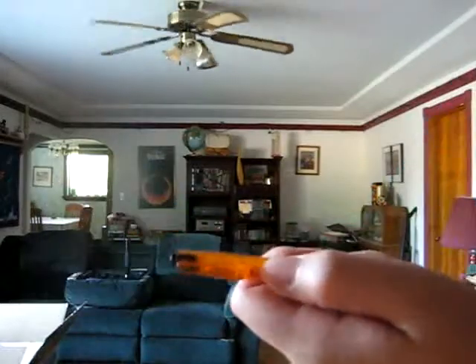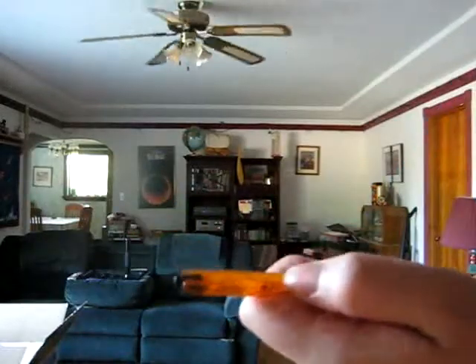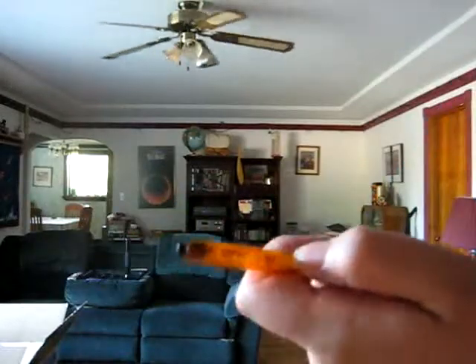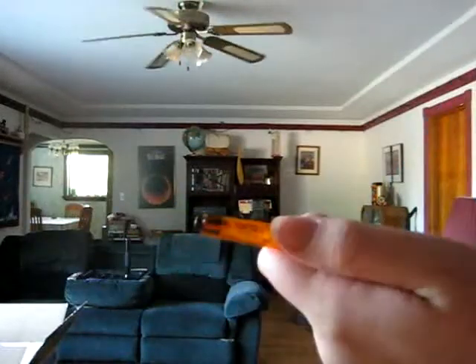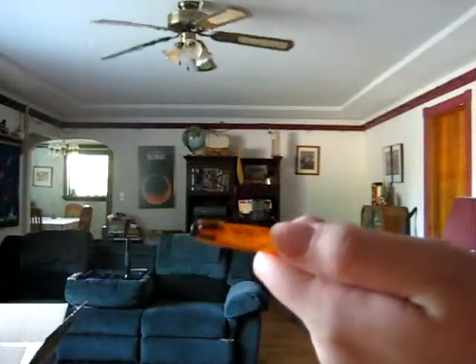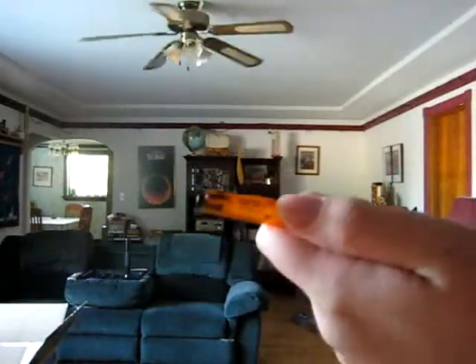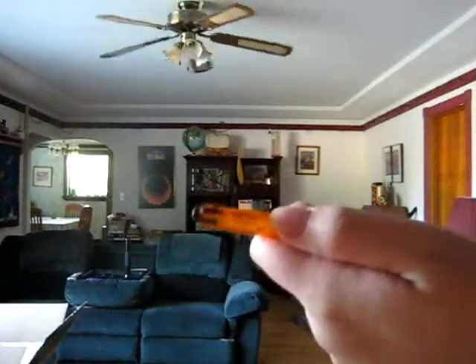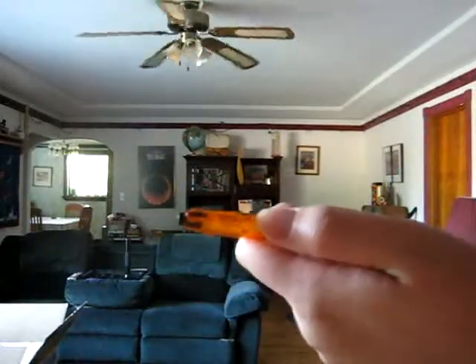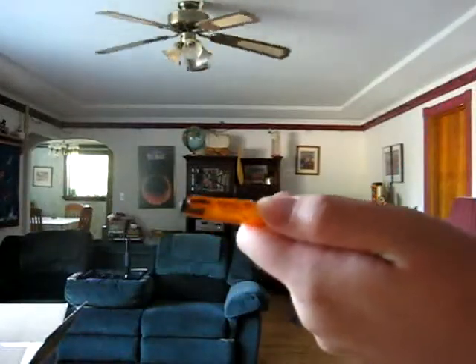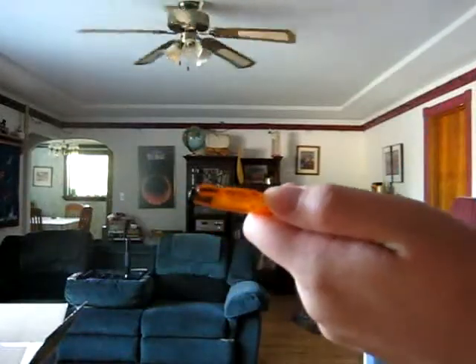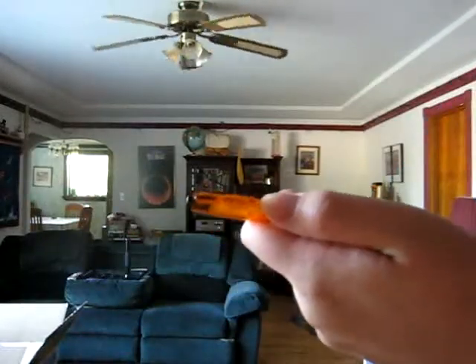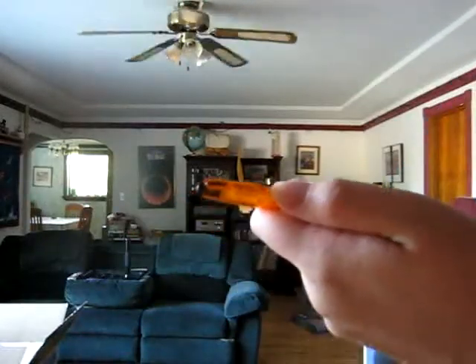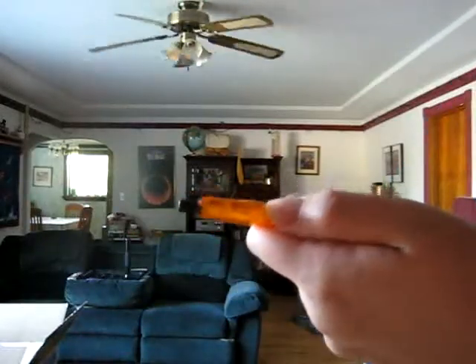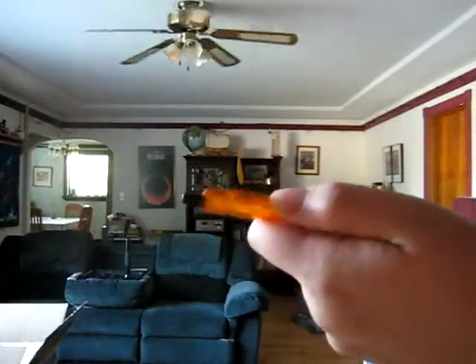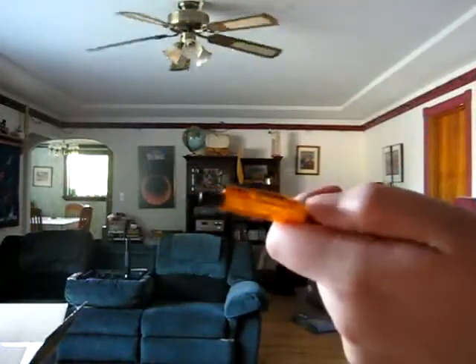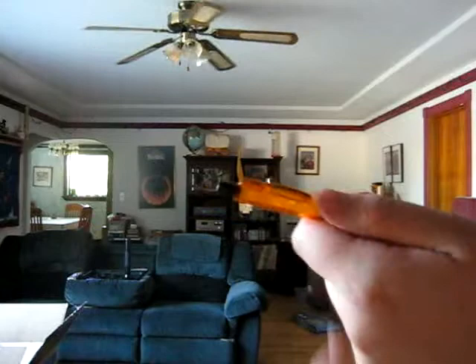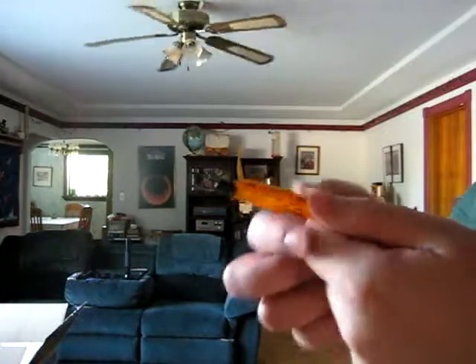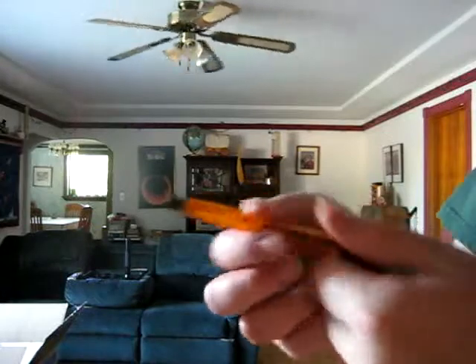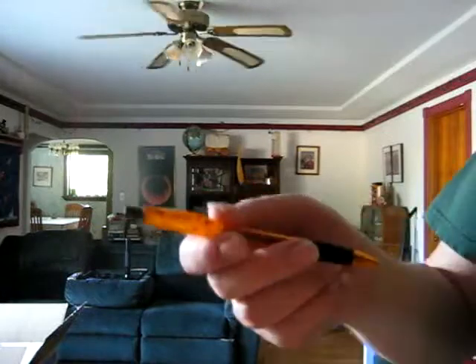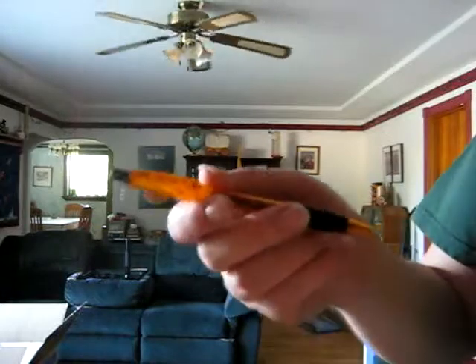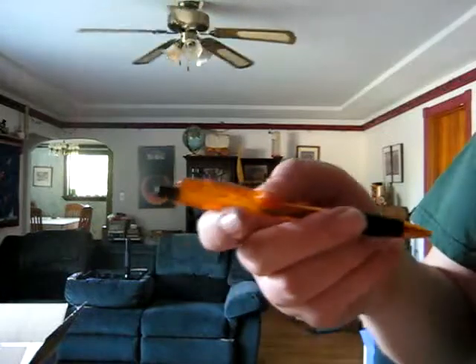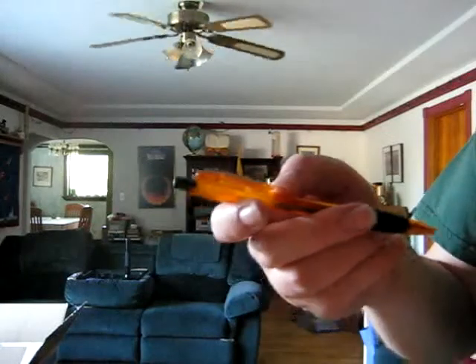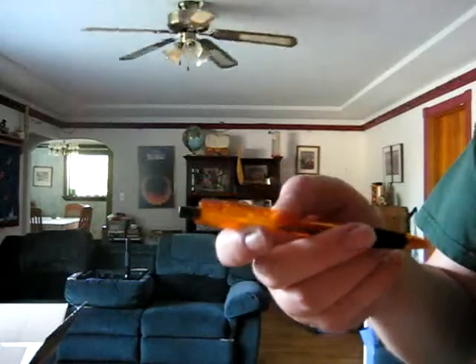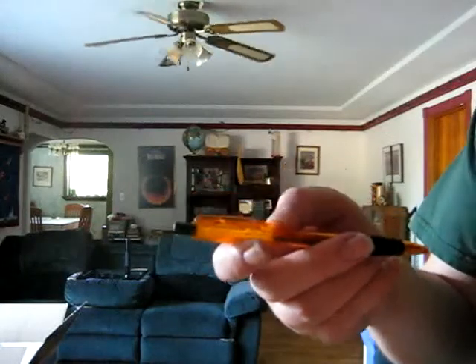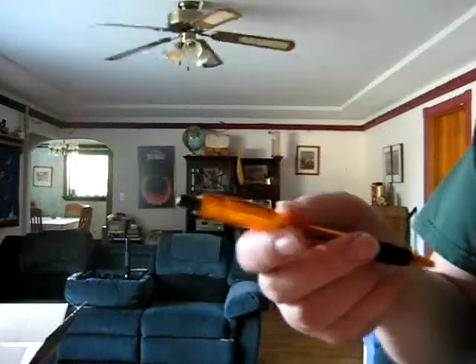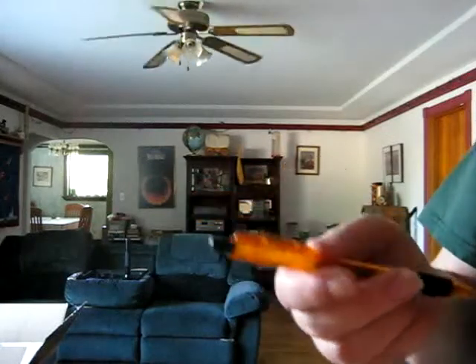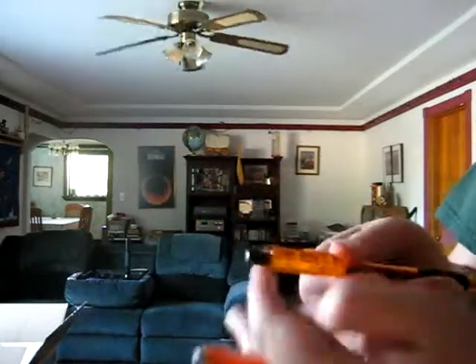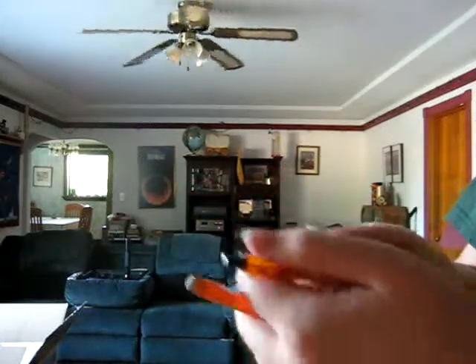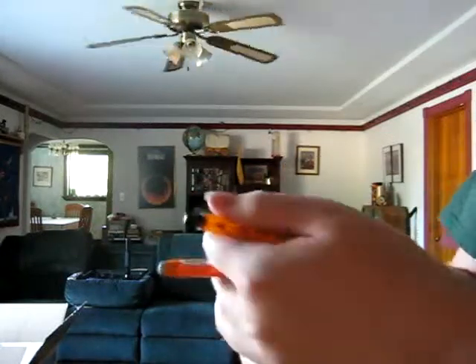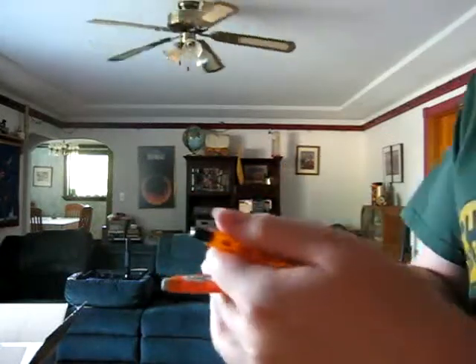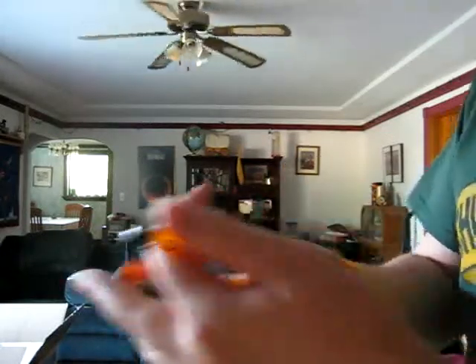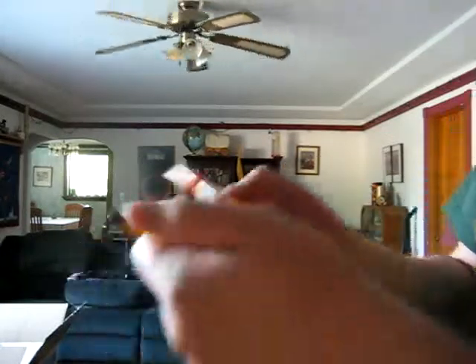So if I can block off the mechanism that prevents it from popping up too far, then the internals of the pen will simply leave the pen entirely.